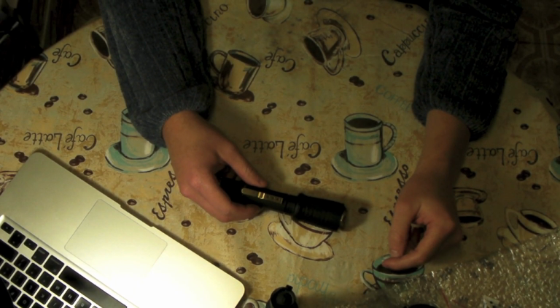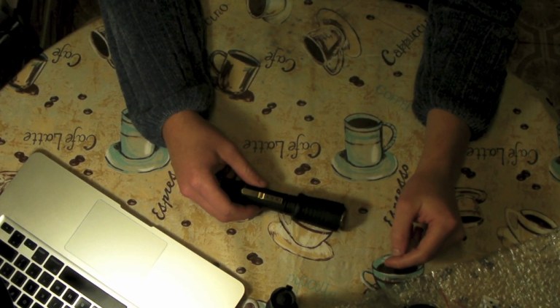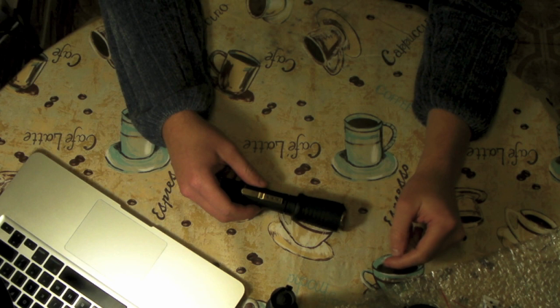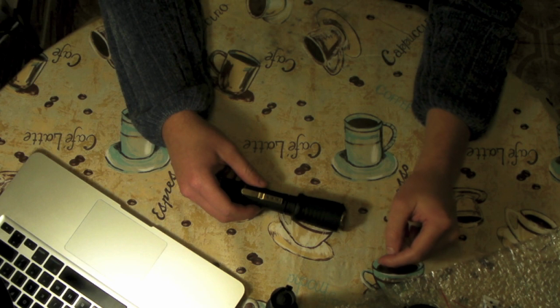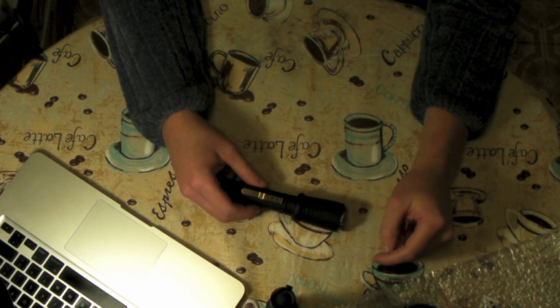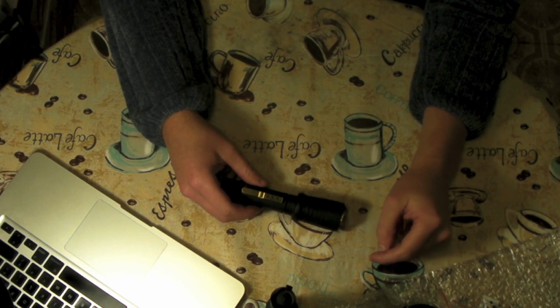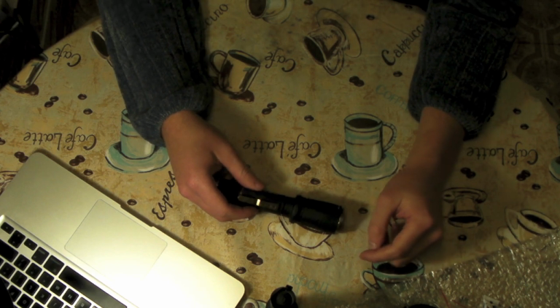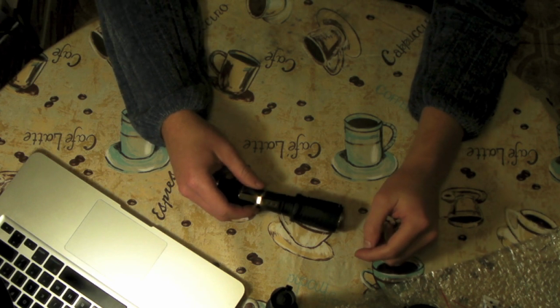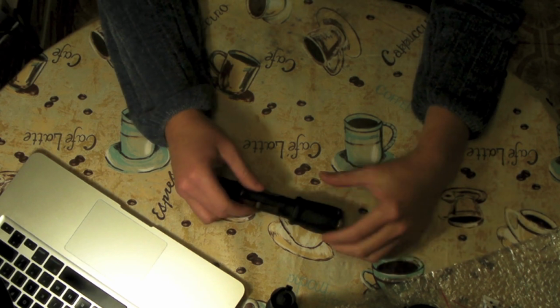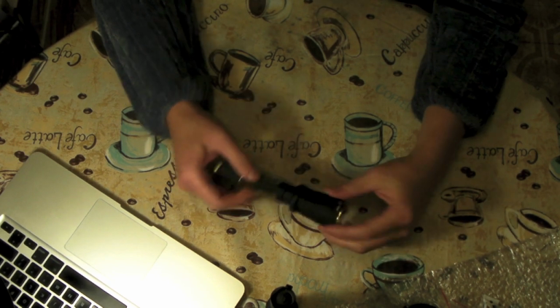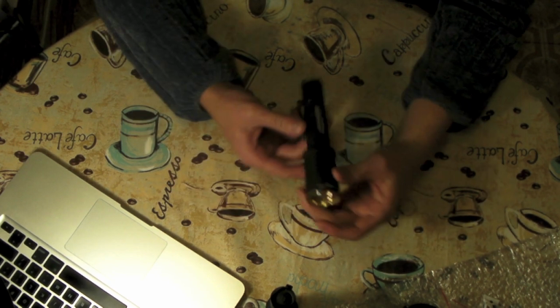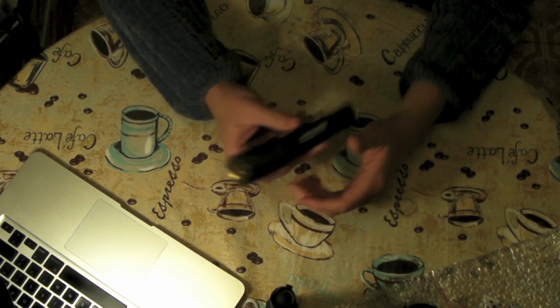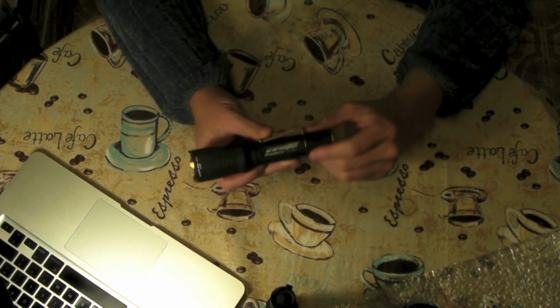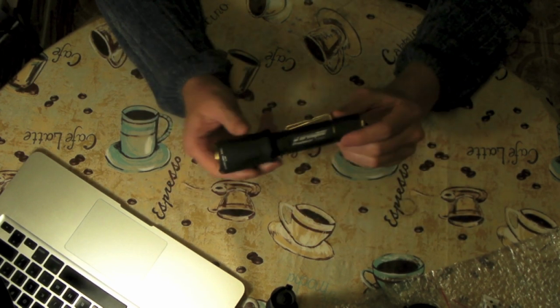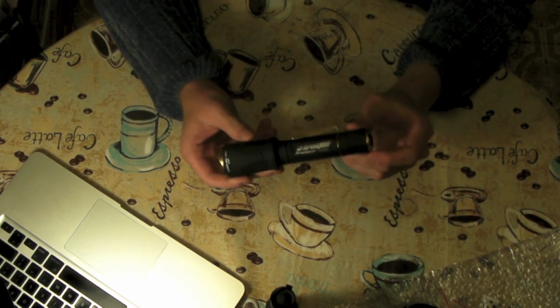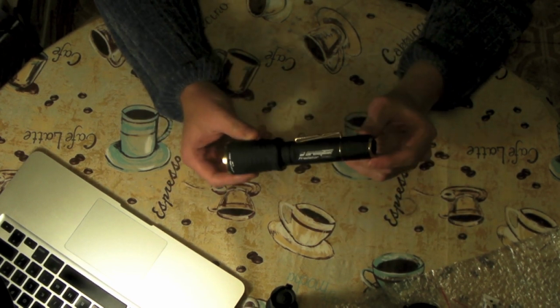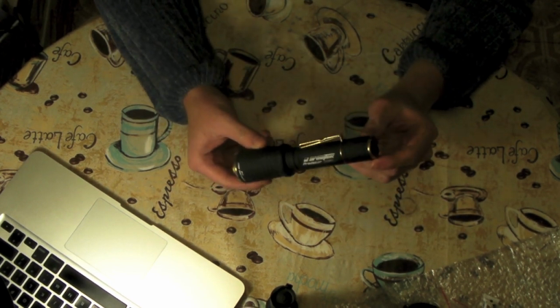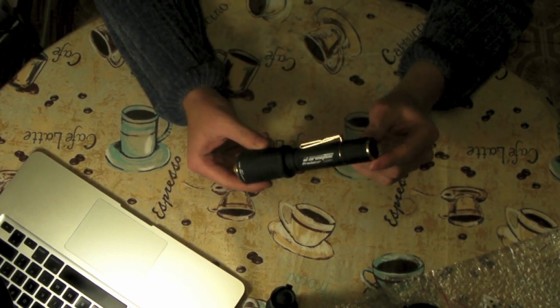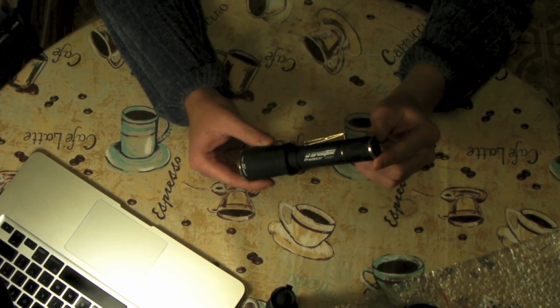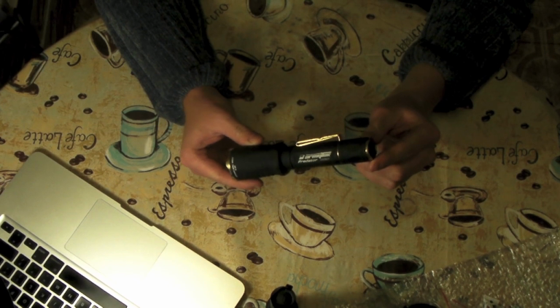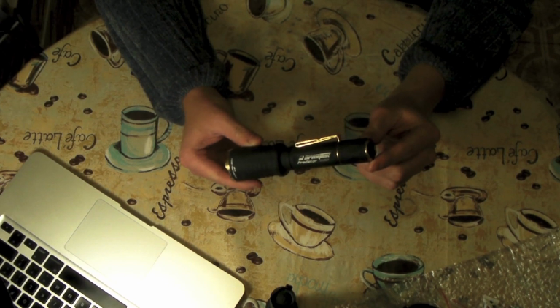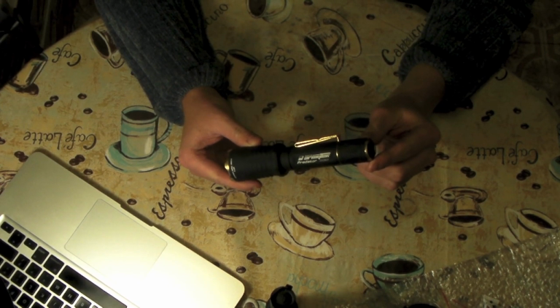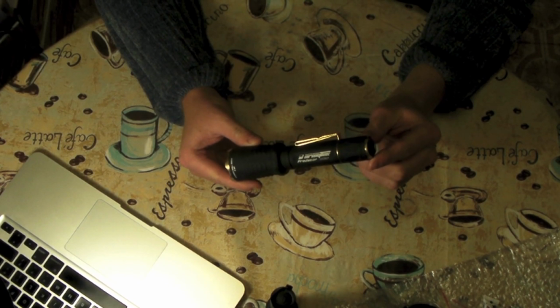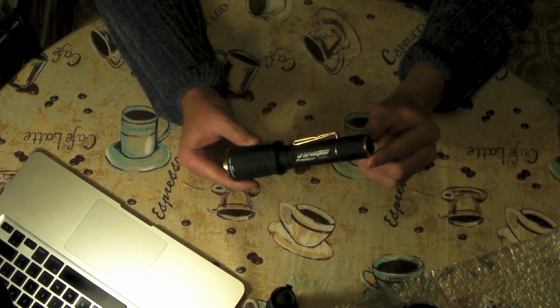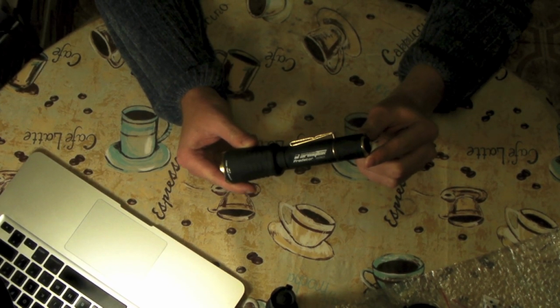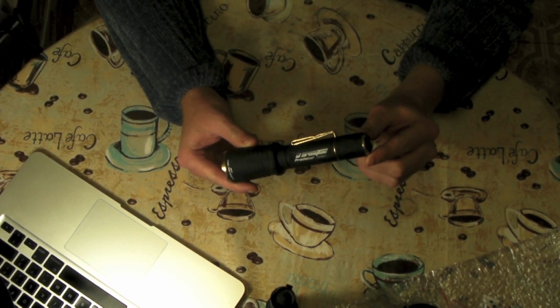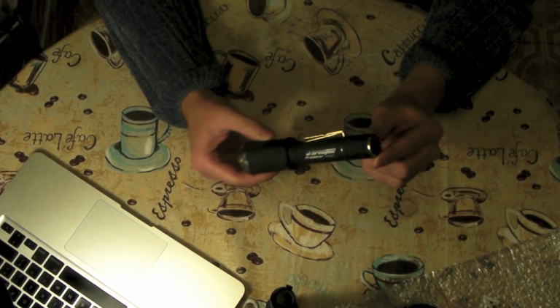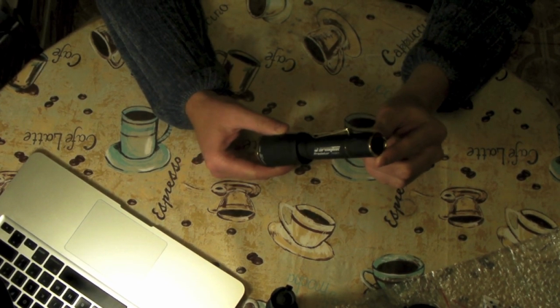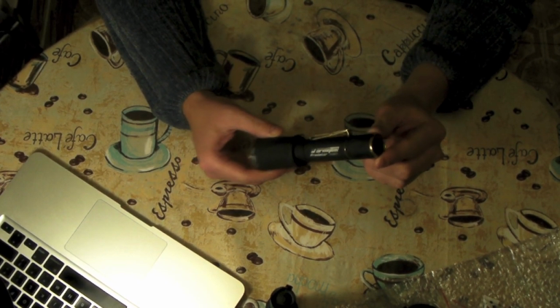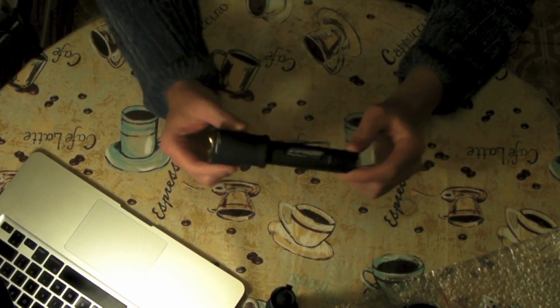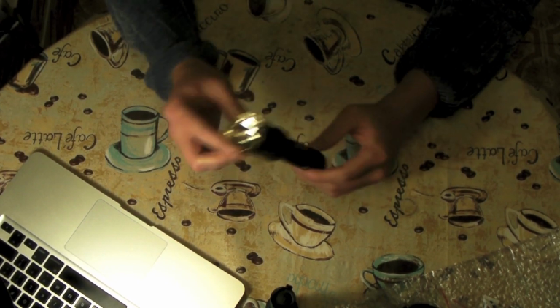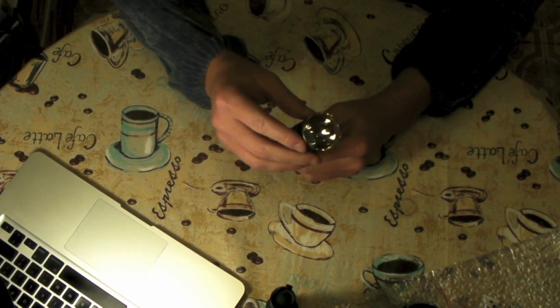Hey everyone, OSD here. Got a new light from Army Tech. This is the Predator G109.01 — very long name.